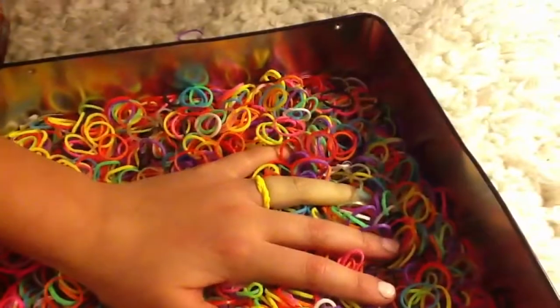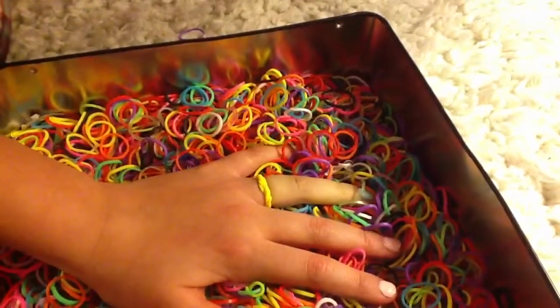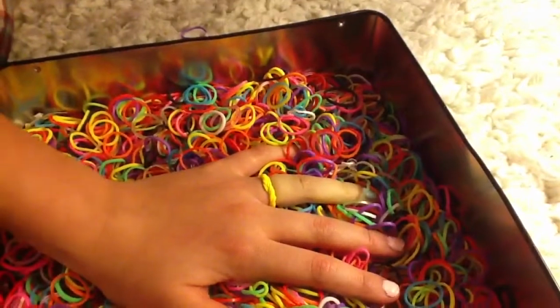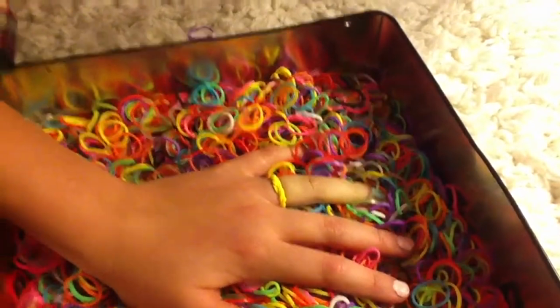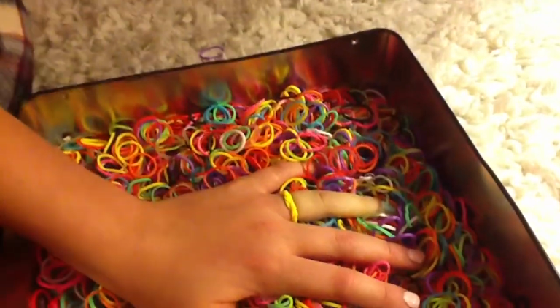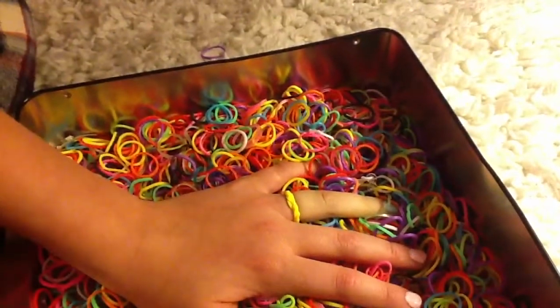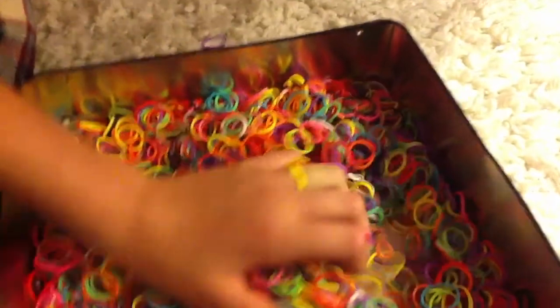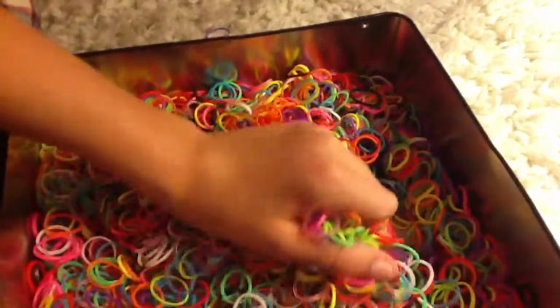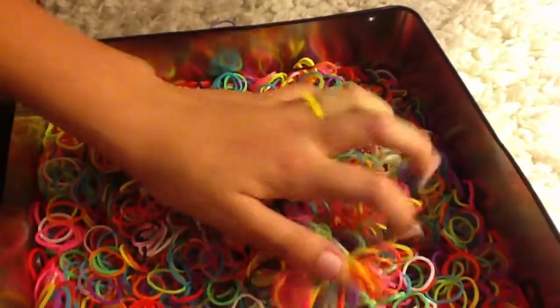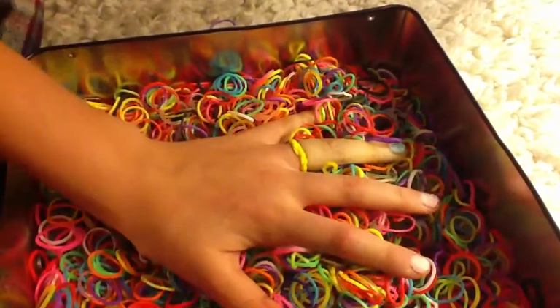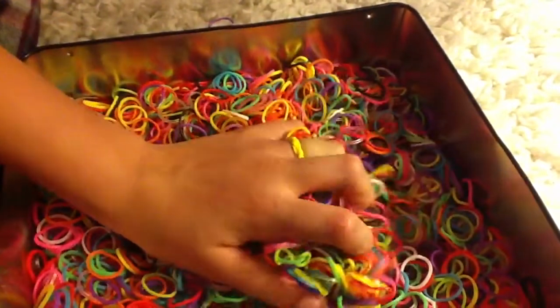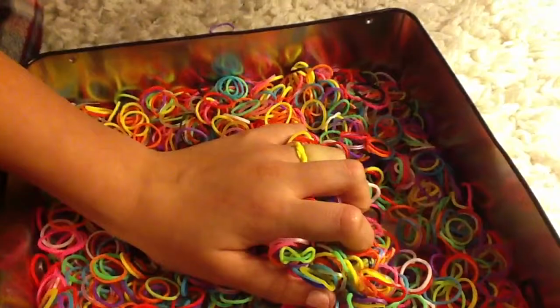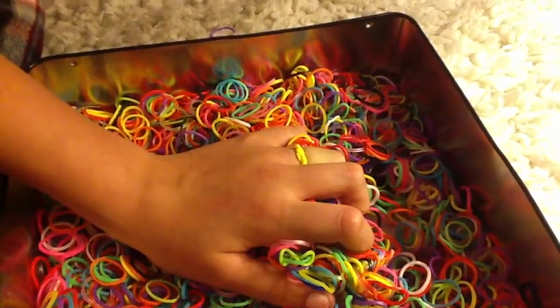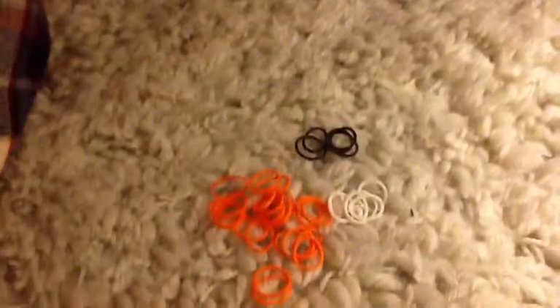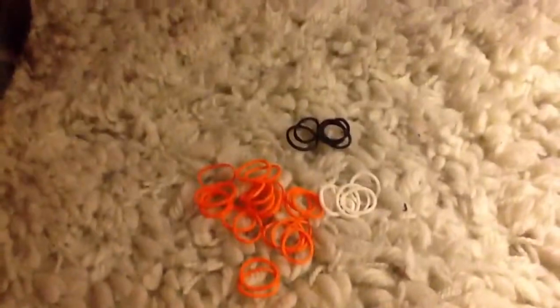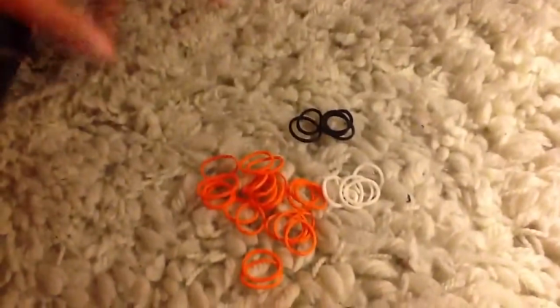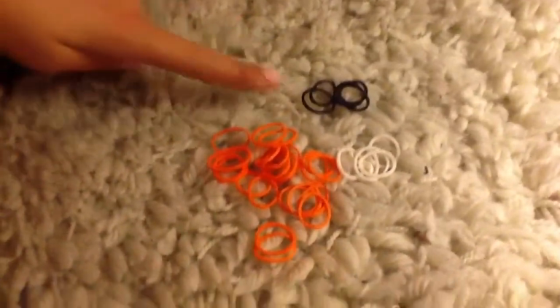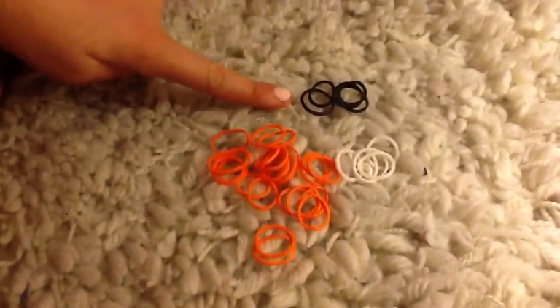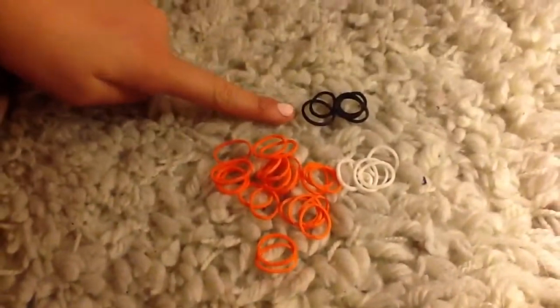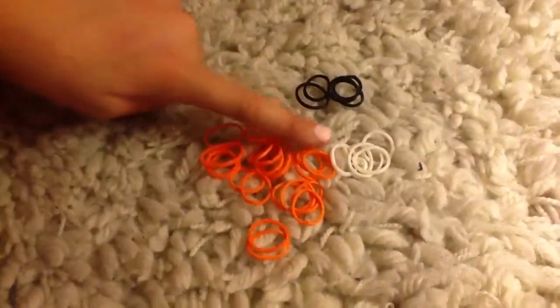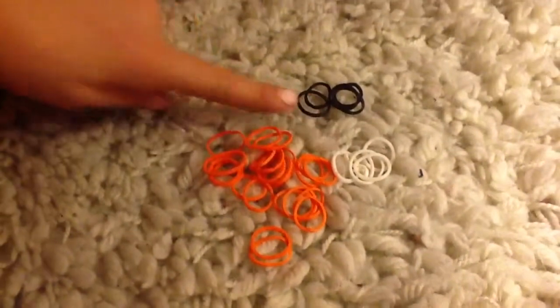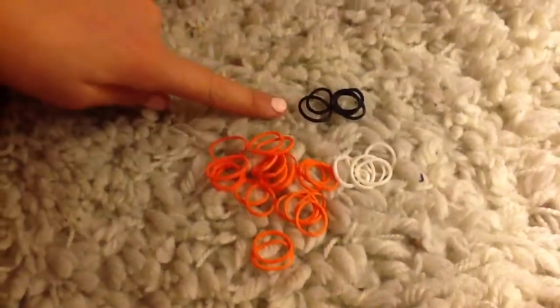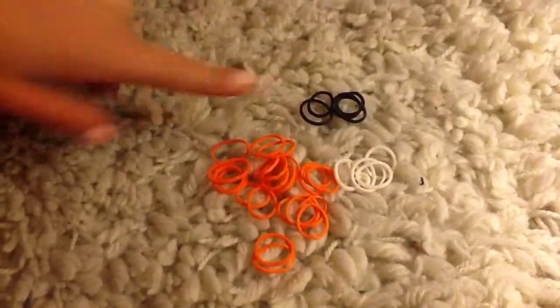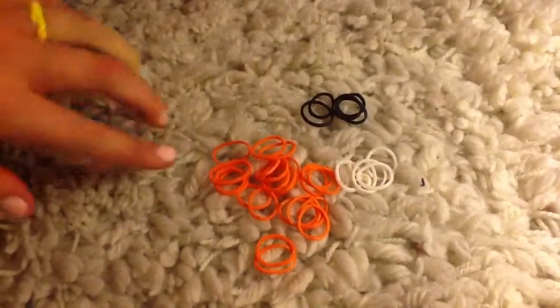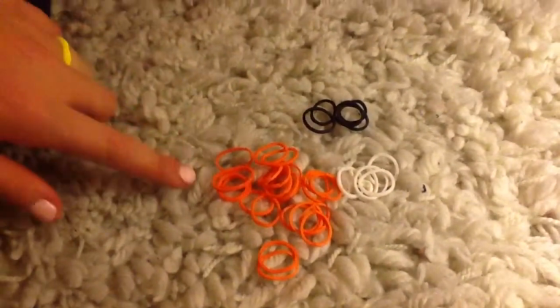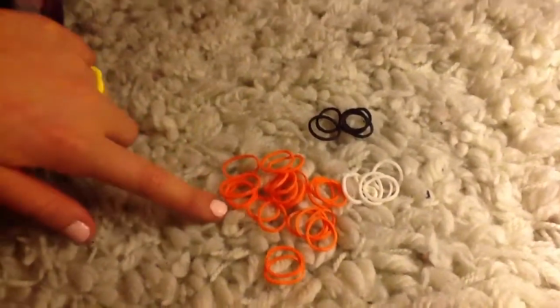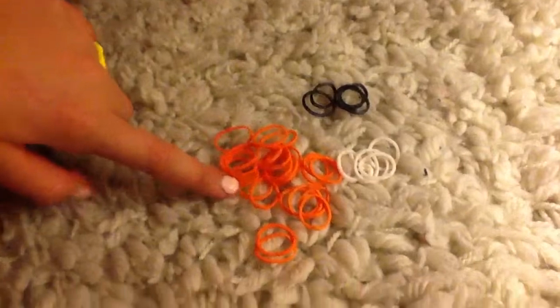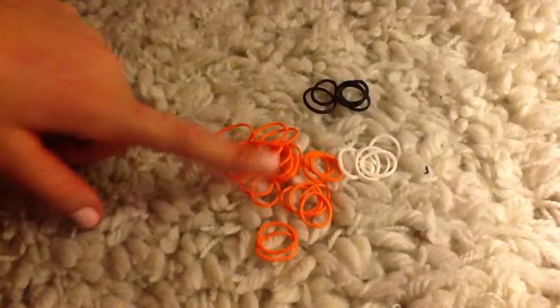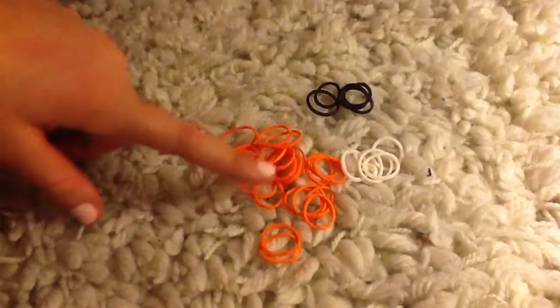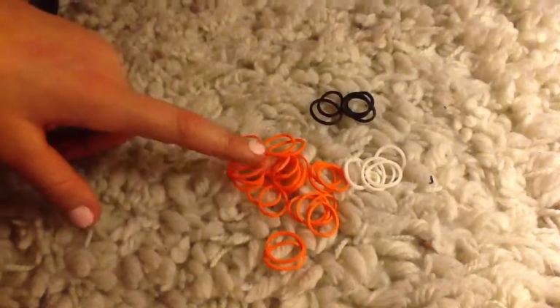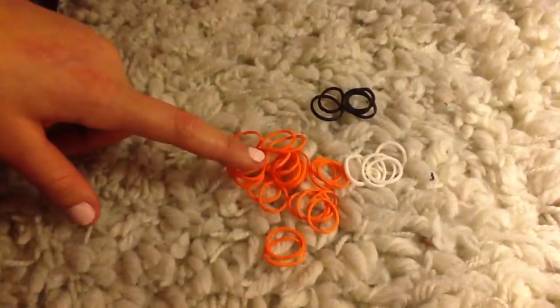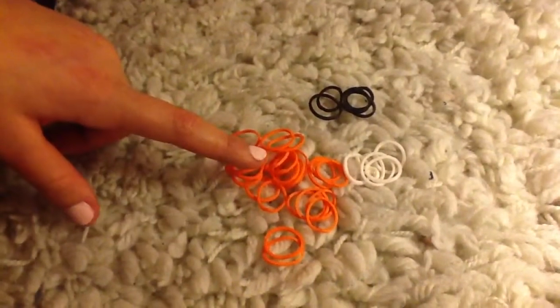Hi guys, today I'm going to be doing a rainbow loom tutorial. You will definitely need white and black, but you can use whatever colour you want, but I'm using orange.